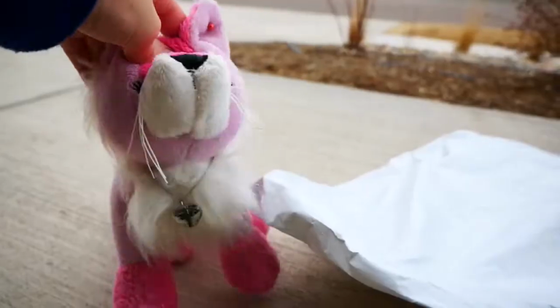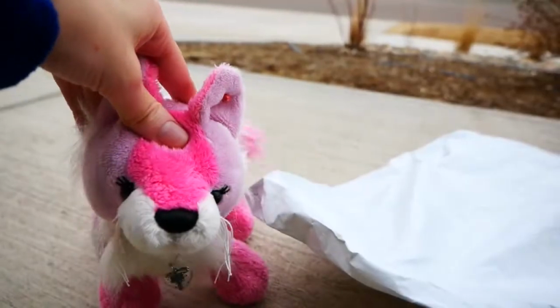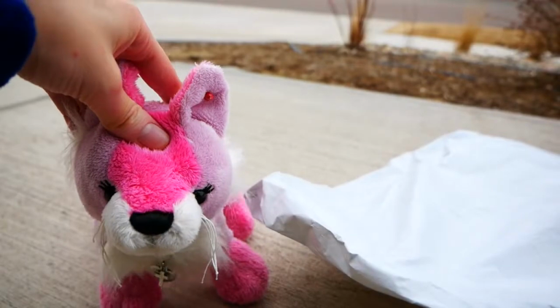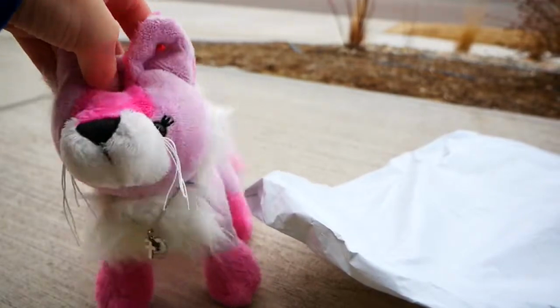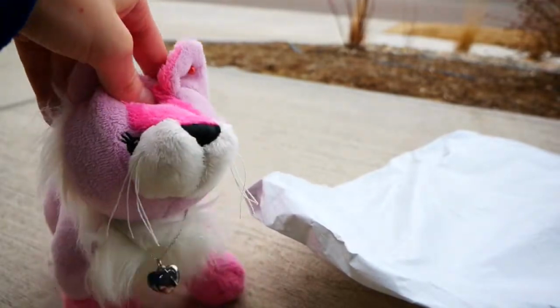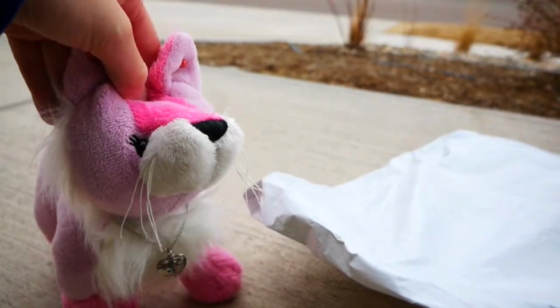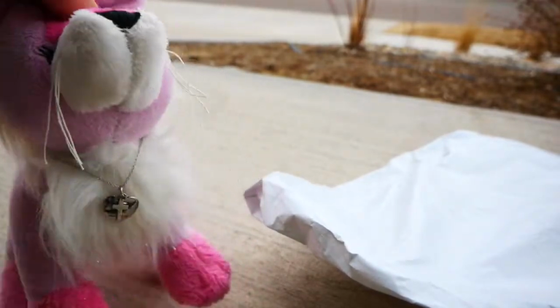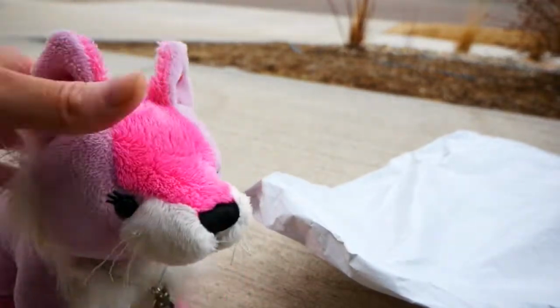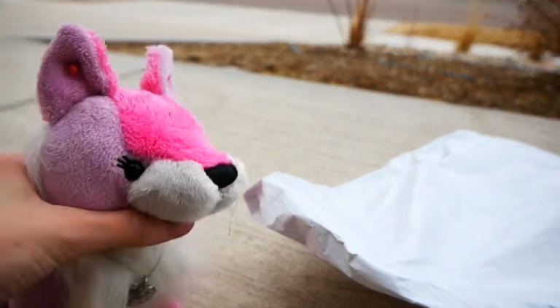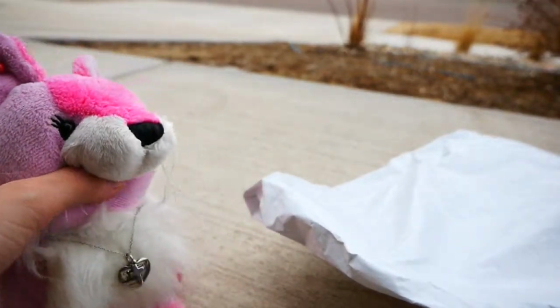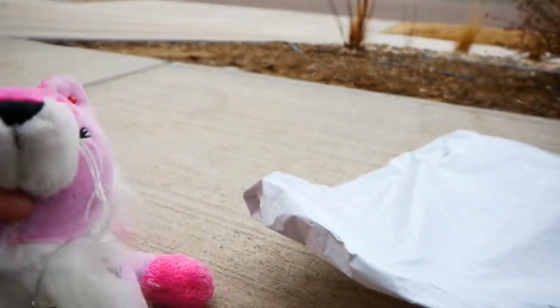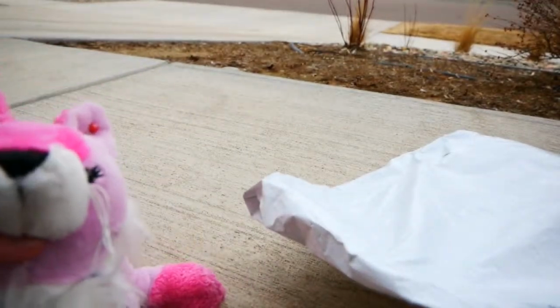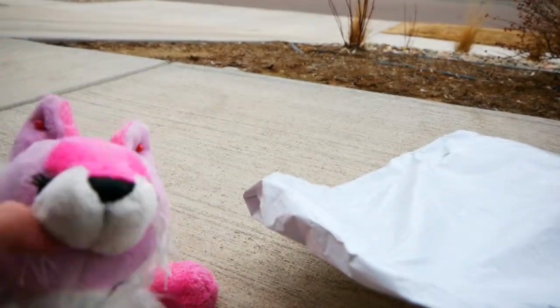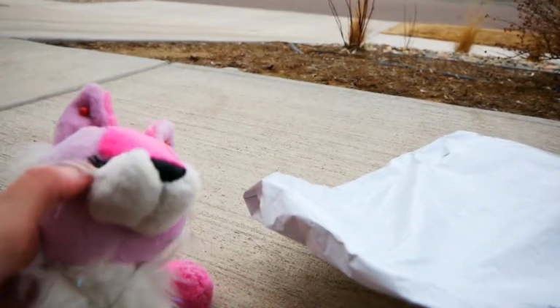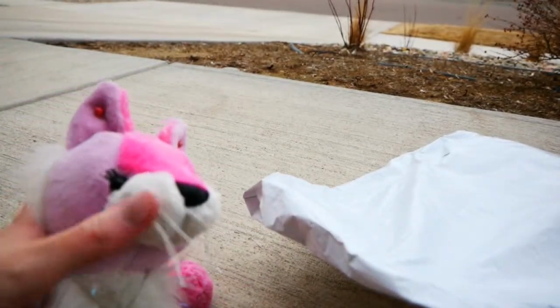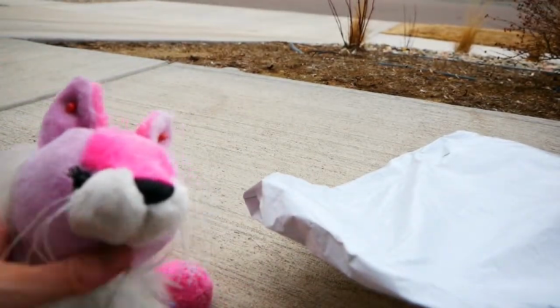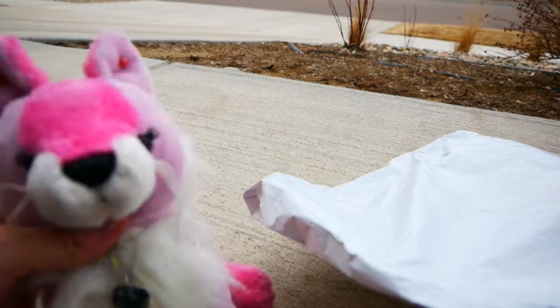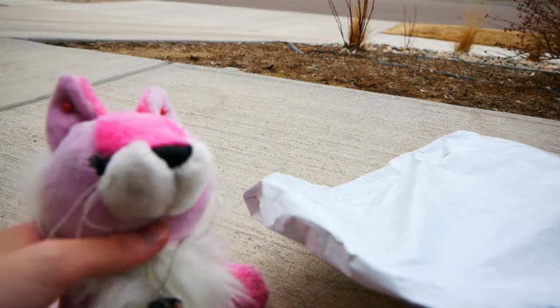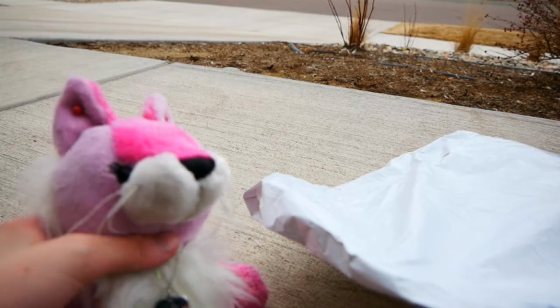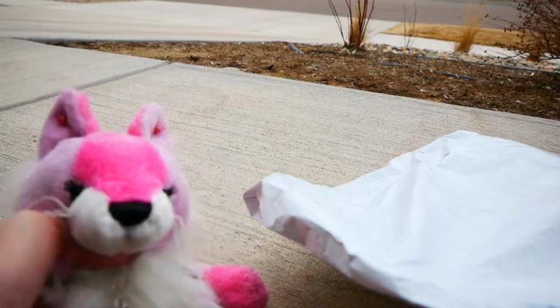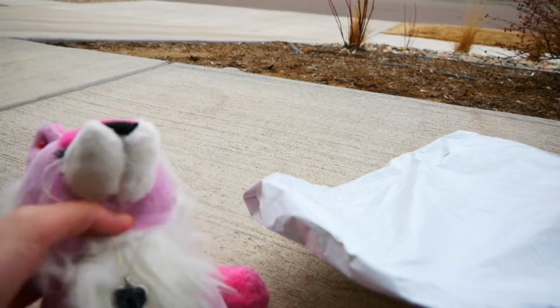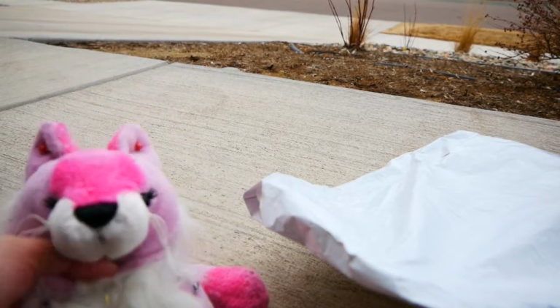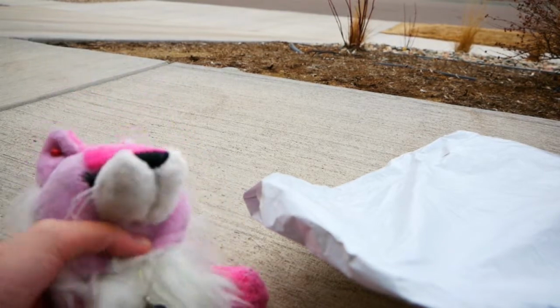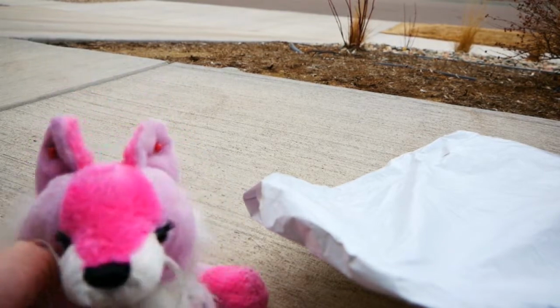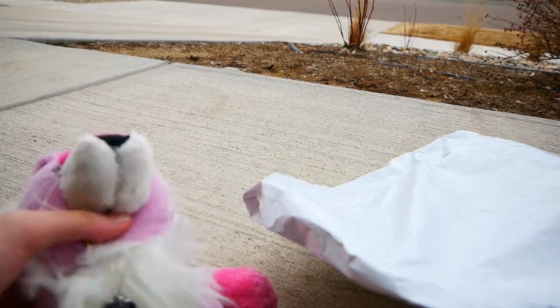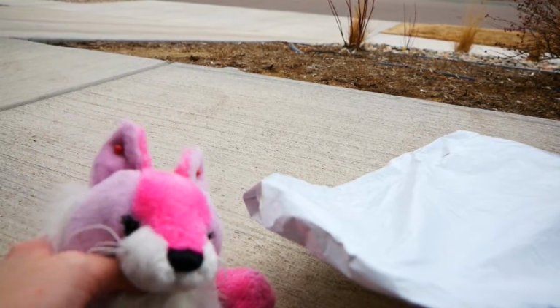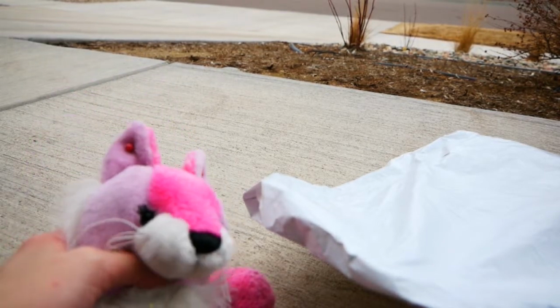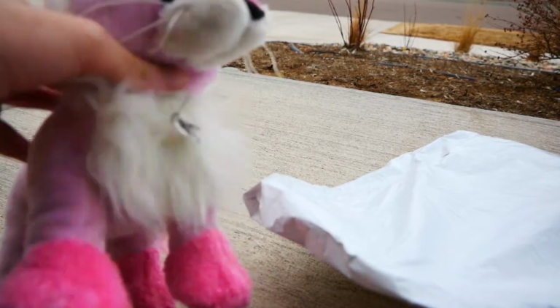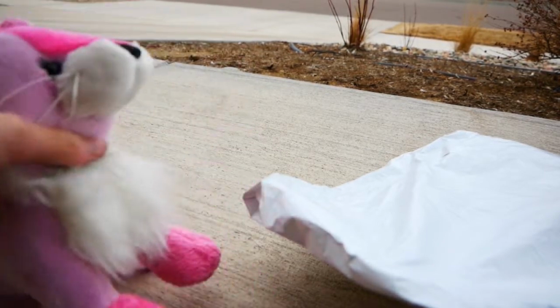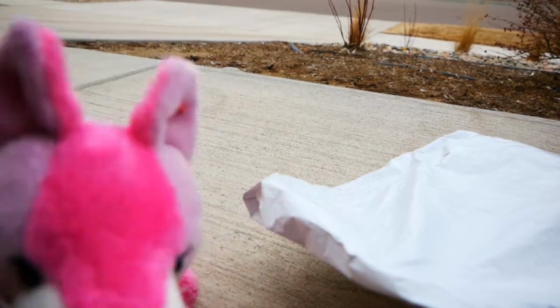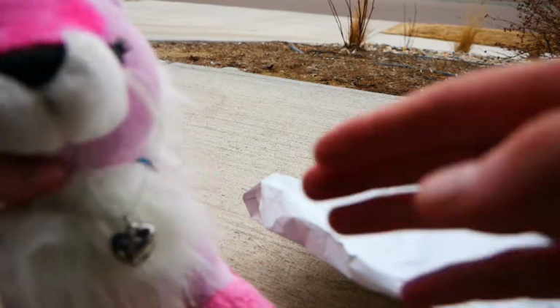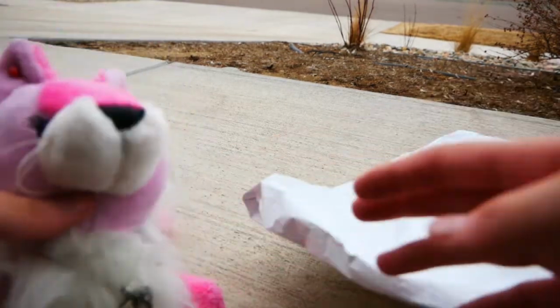Hey guys, it's Silver, and I'm outside for once. I've never actually done a package video outside, because every day I get my packages, it's like raining. But it's not raining today — it's just really cold.